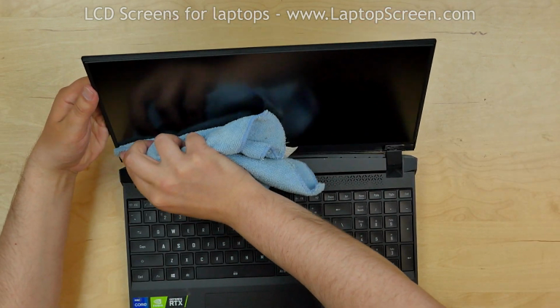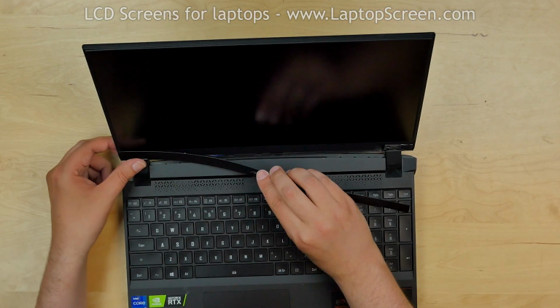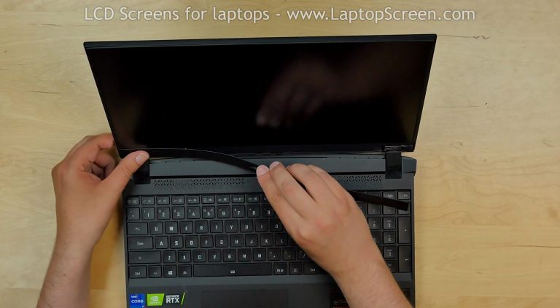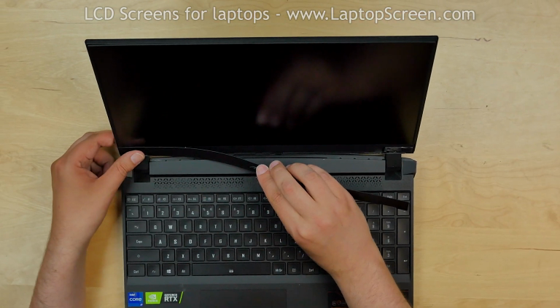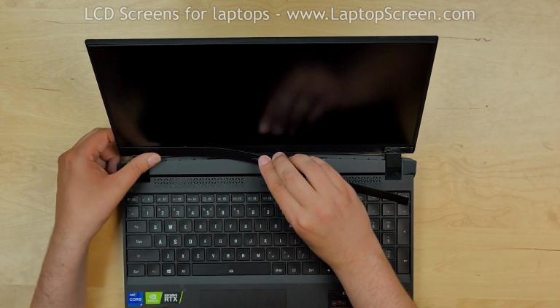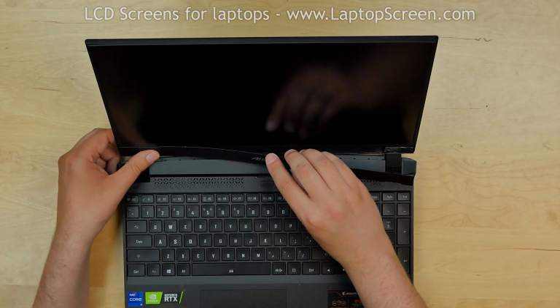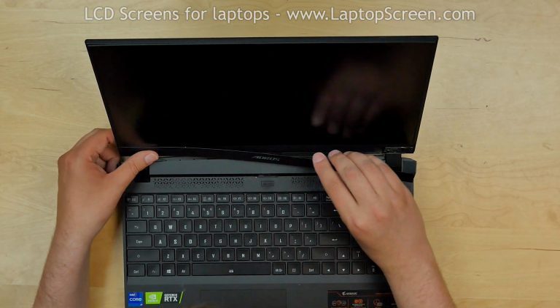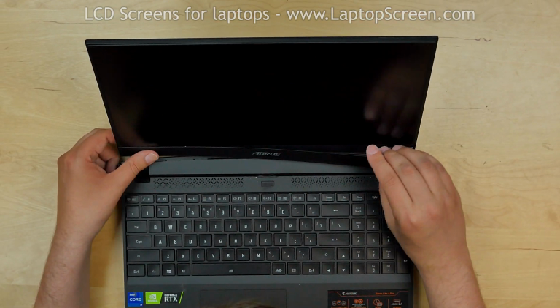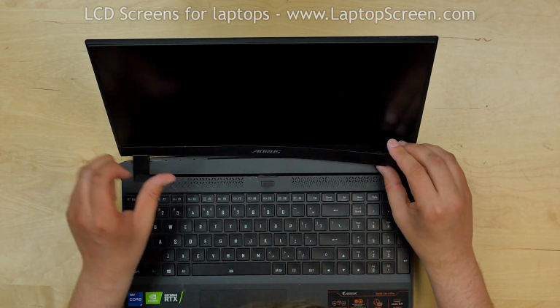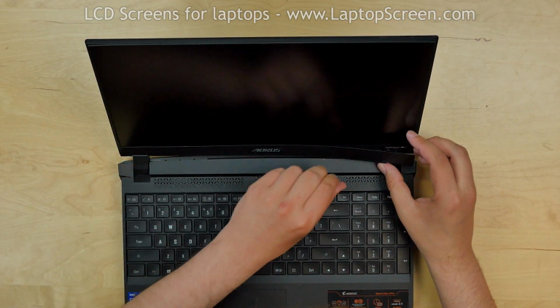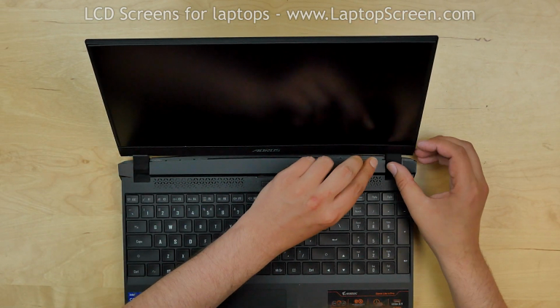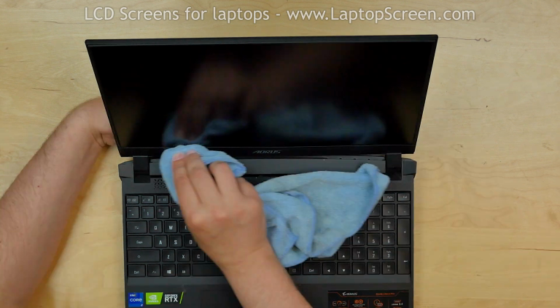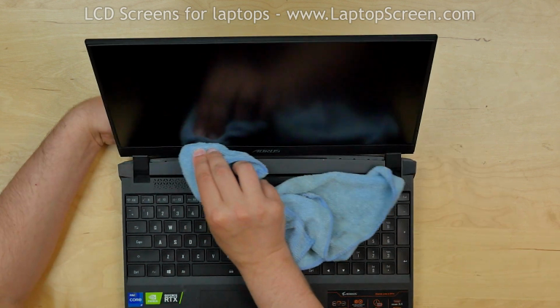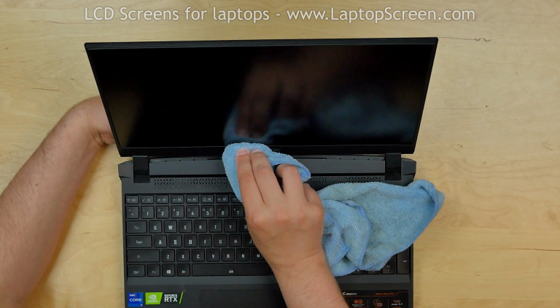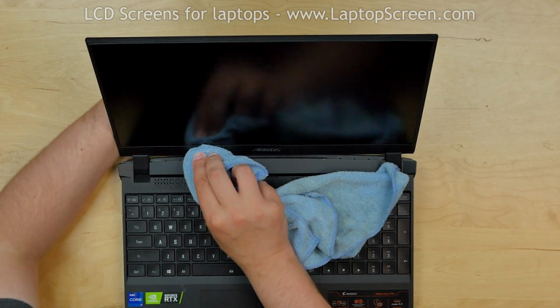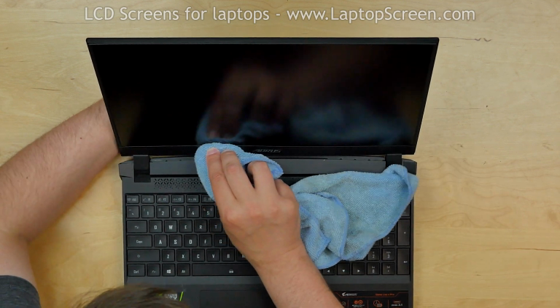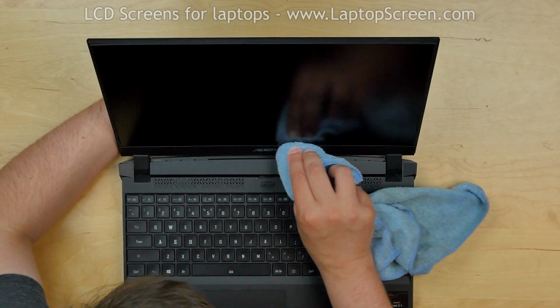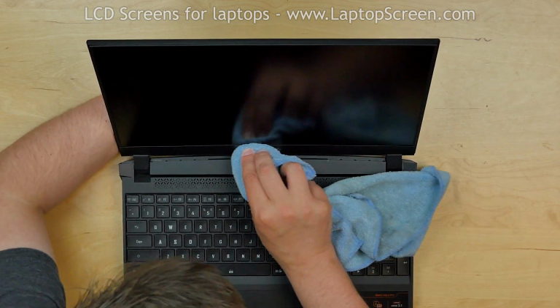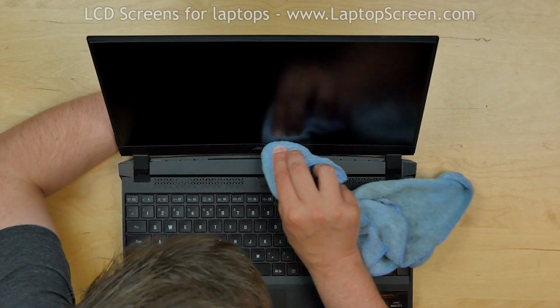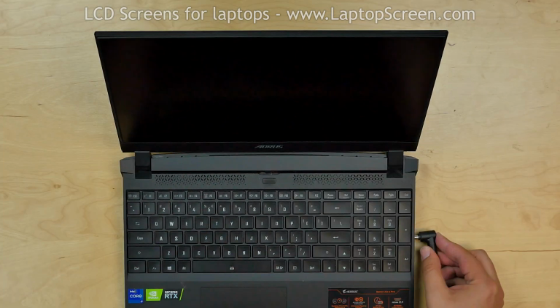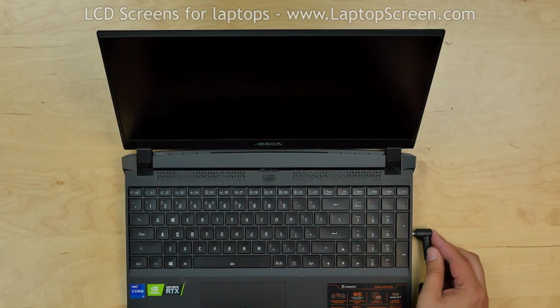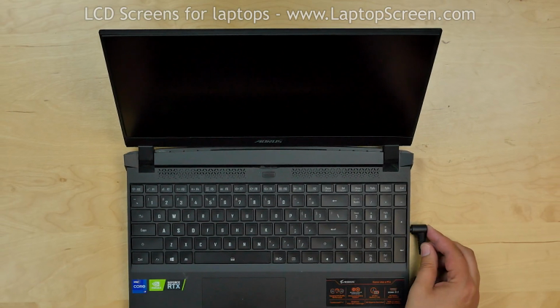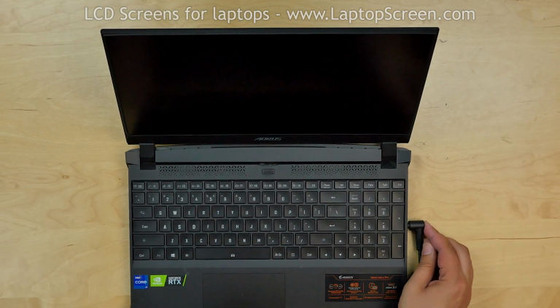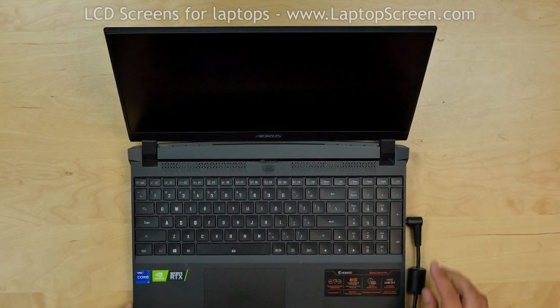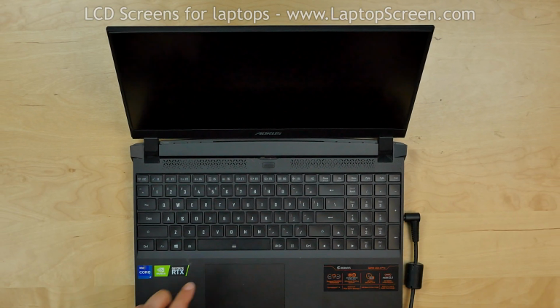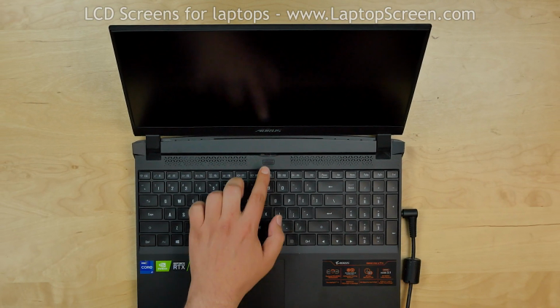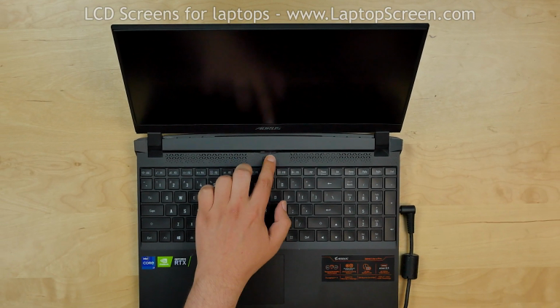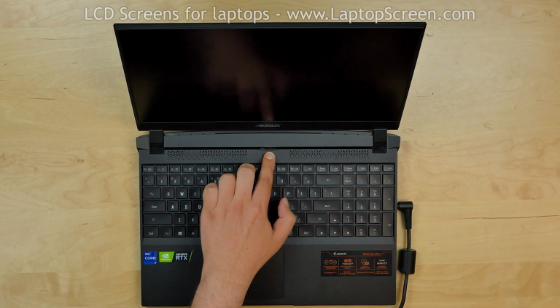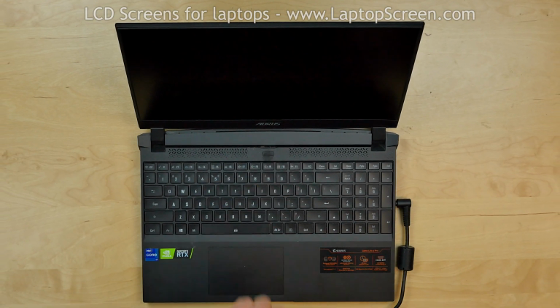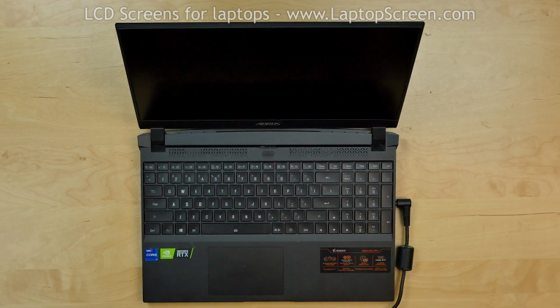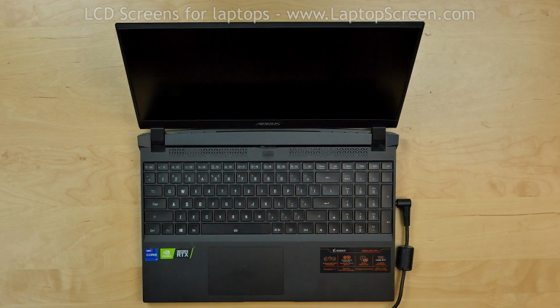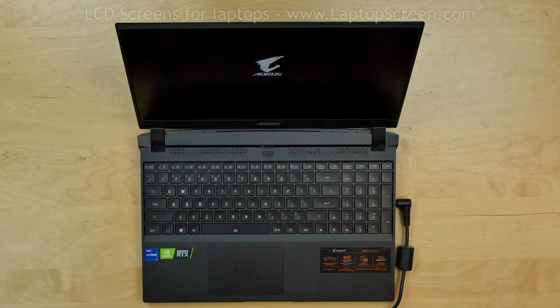Replace the panel at the bottom of the screen and apply some pressure. Reconnect the power cord, turn the laptop on, and we're done.